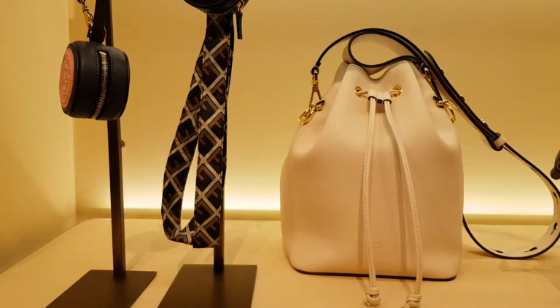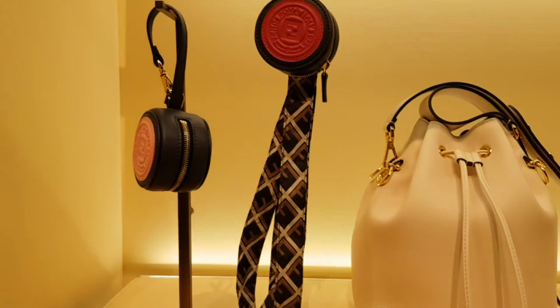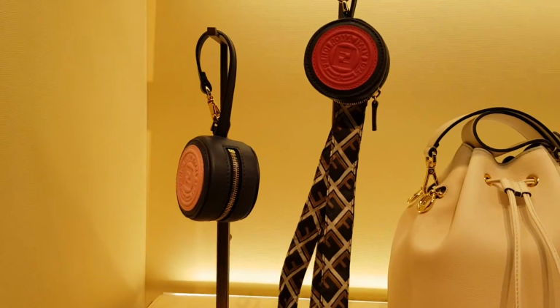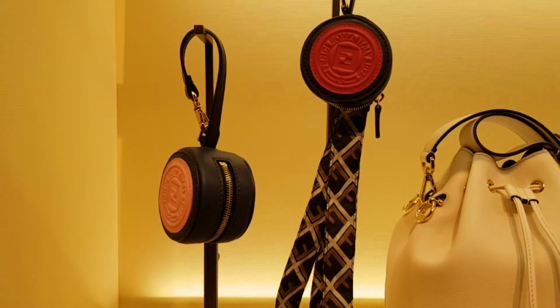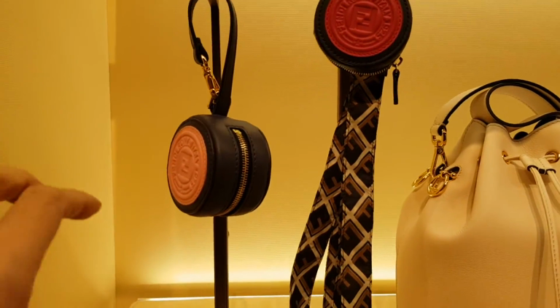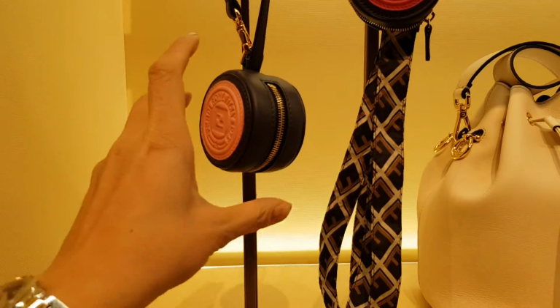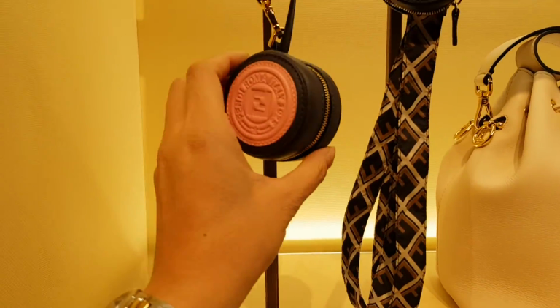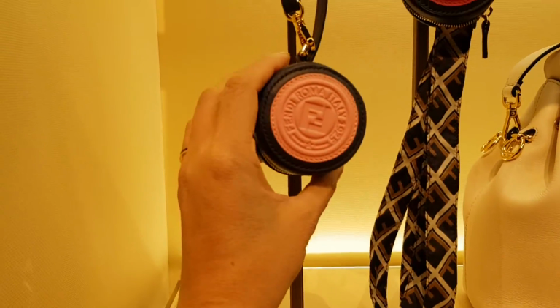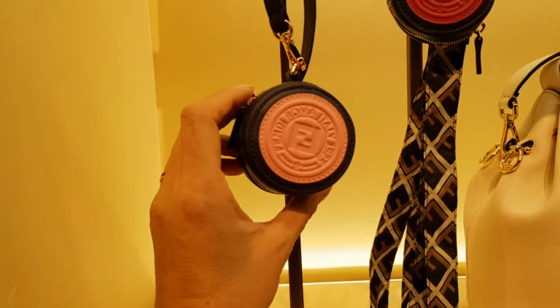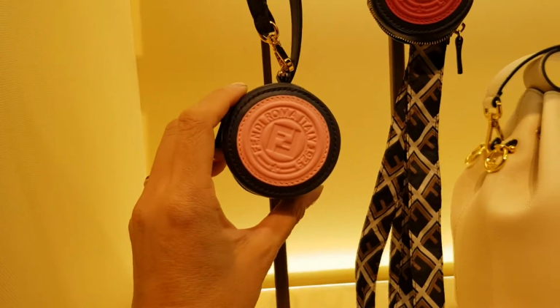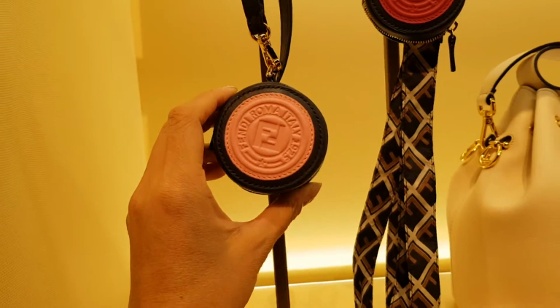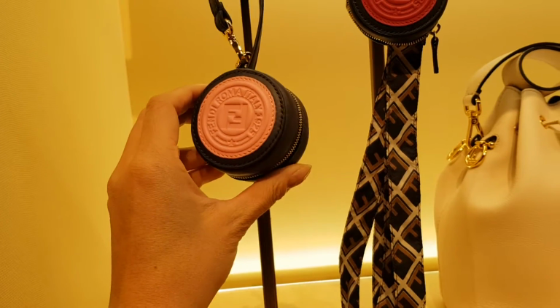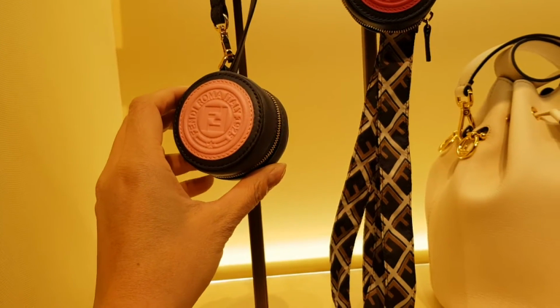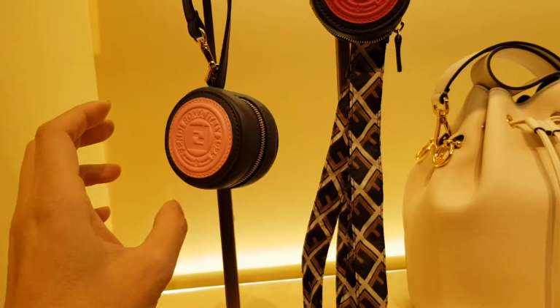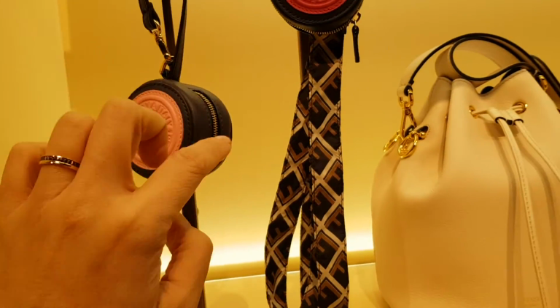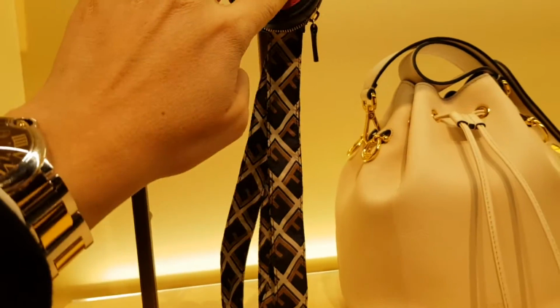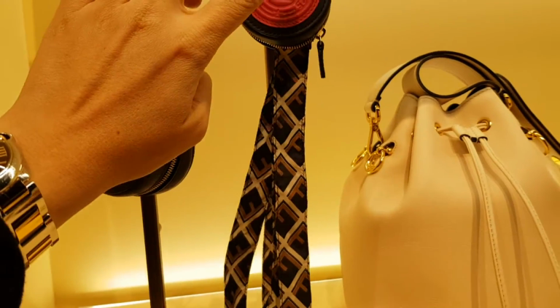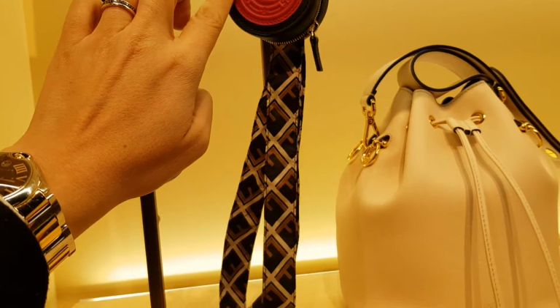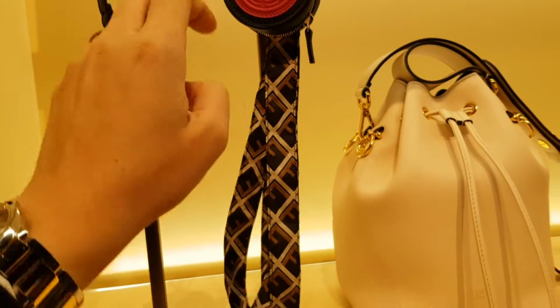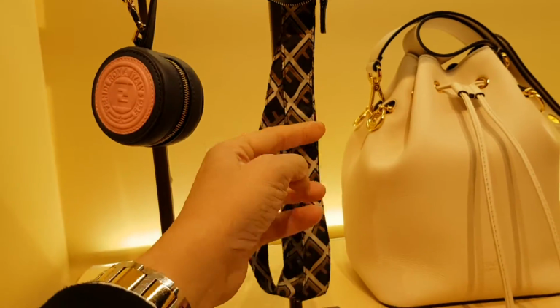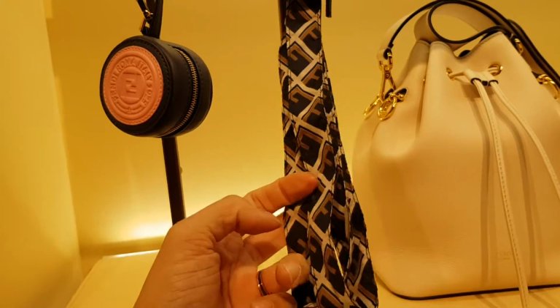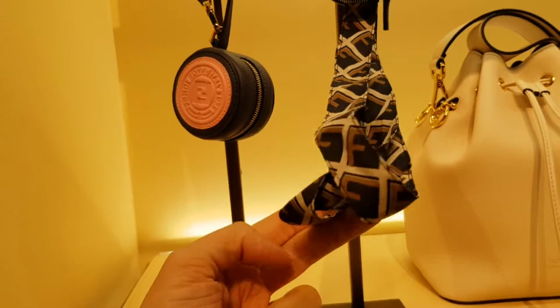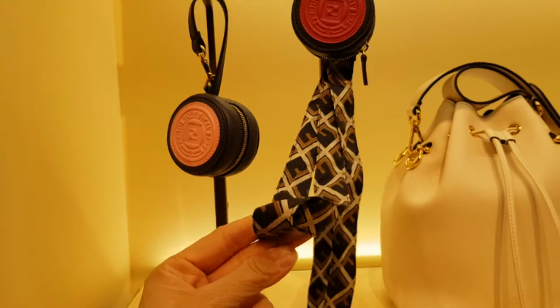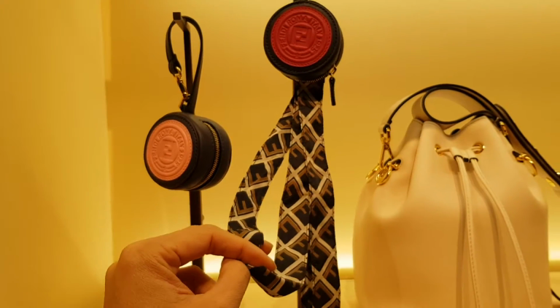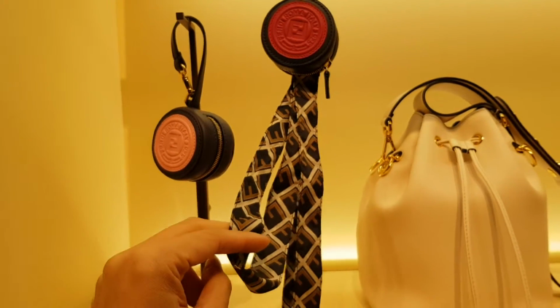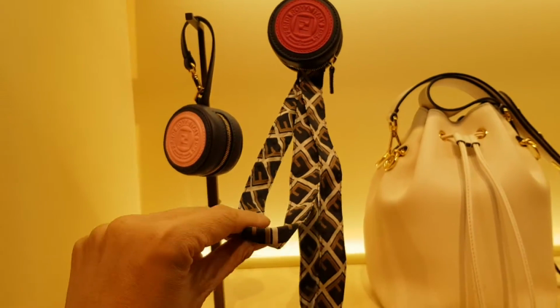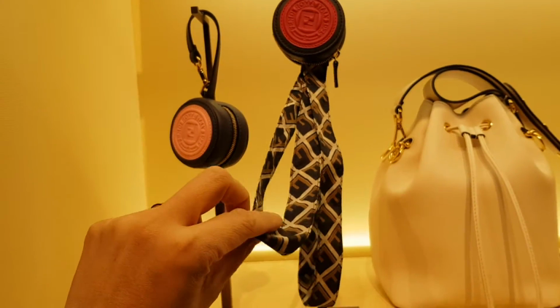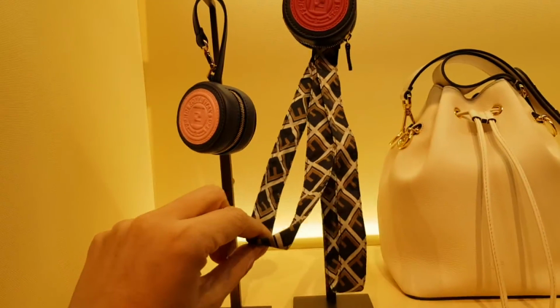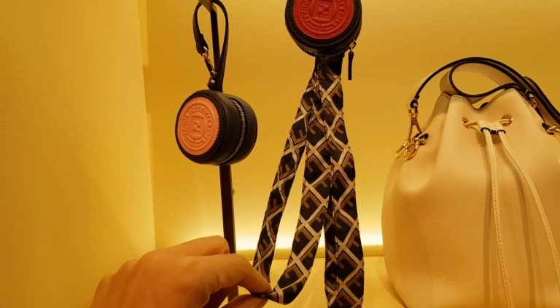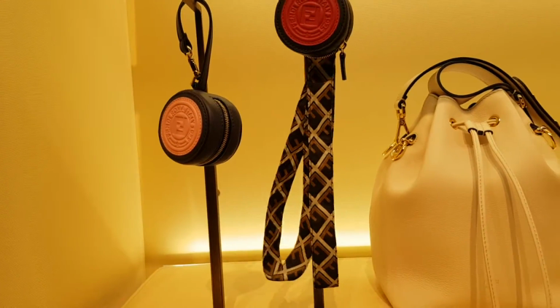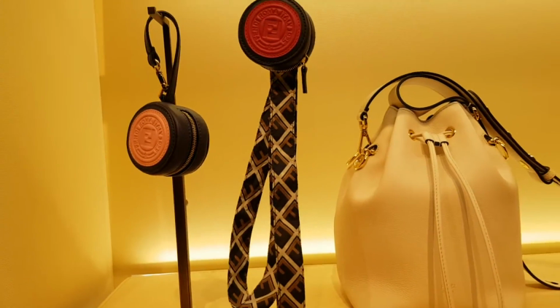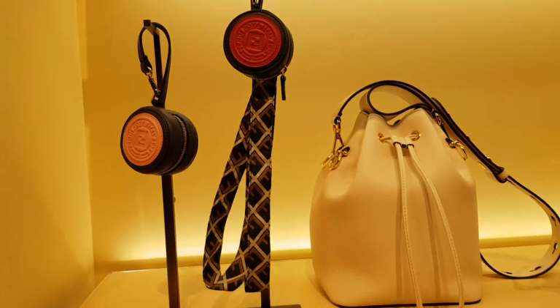Oh, and this is super cute. I actually thought these were just little coin purses but they're not — inside each of these little things is a reusable foldable bag. How clever is that.